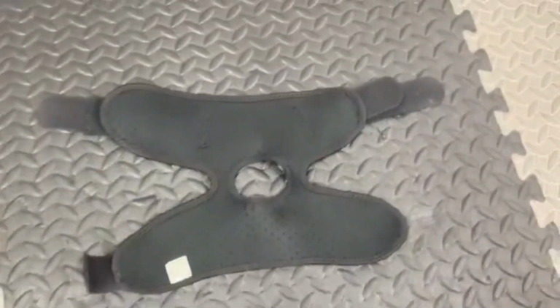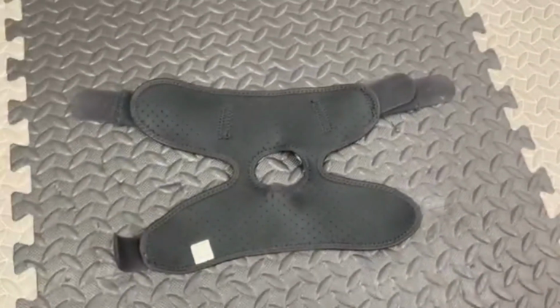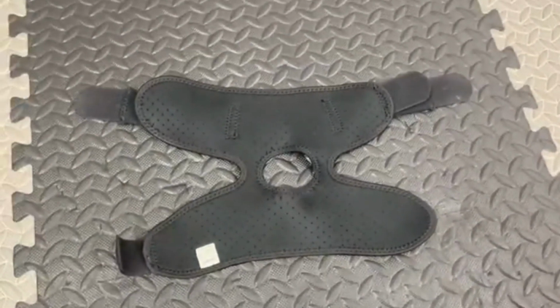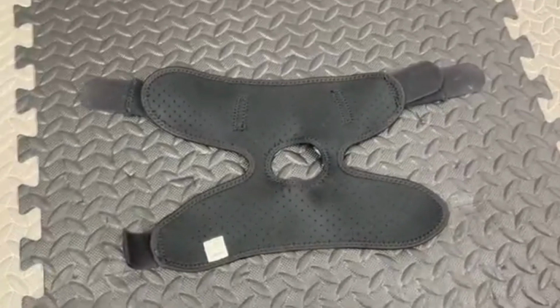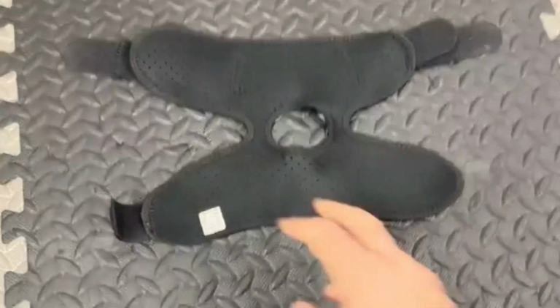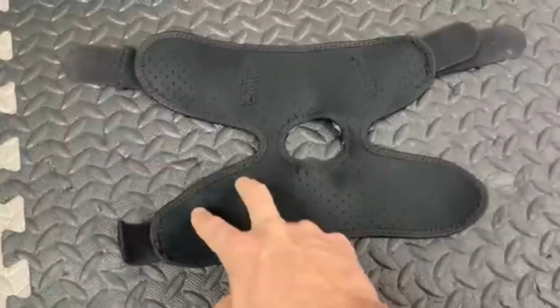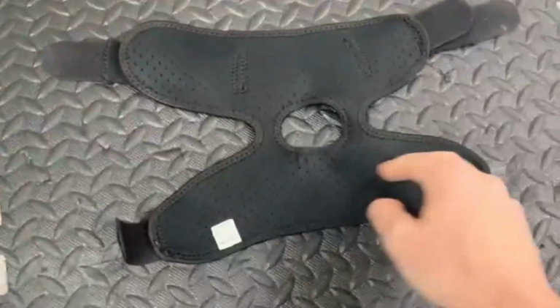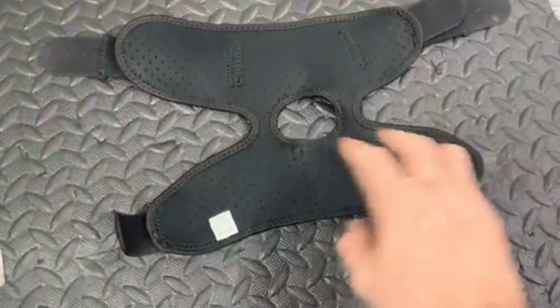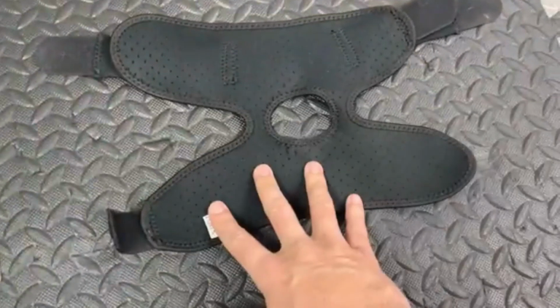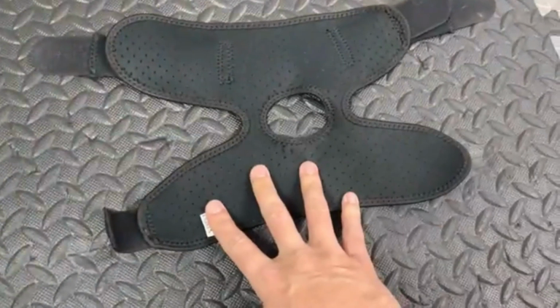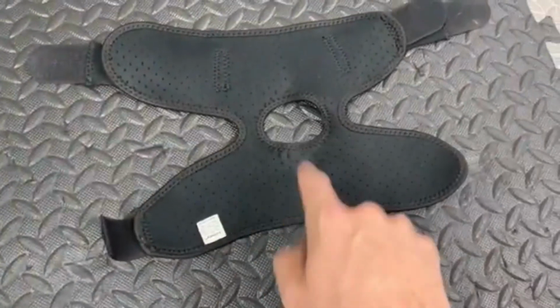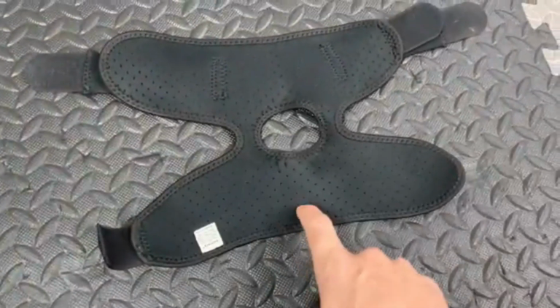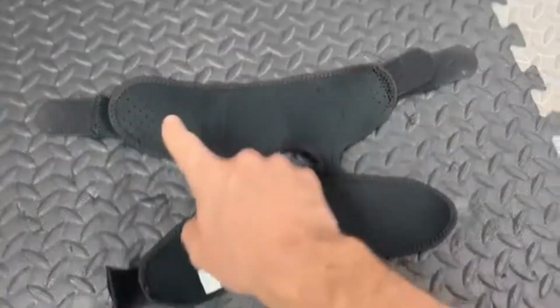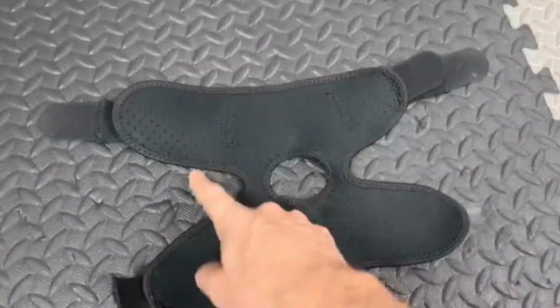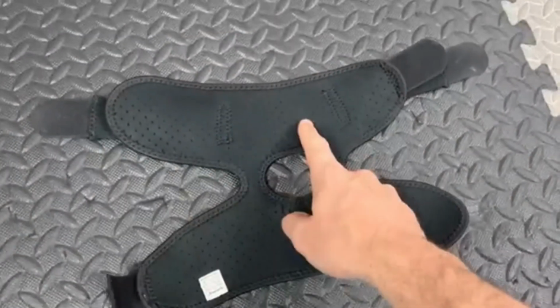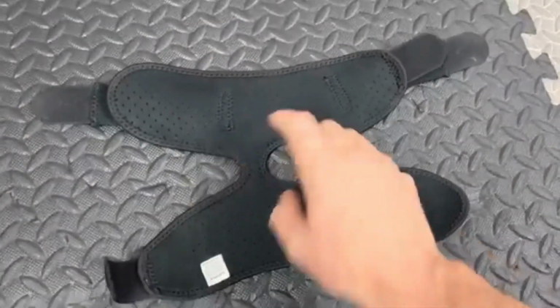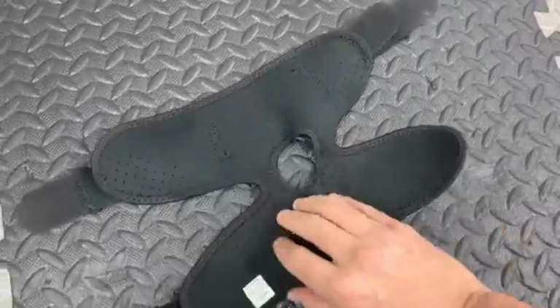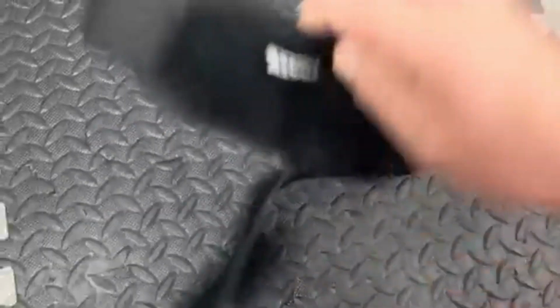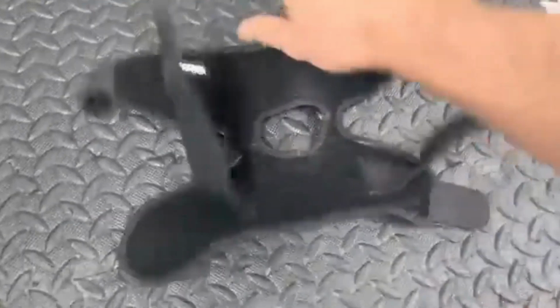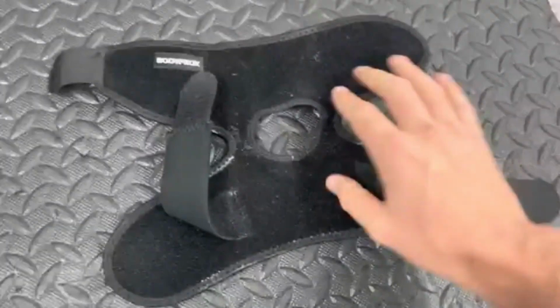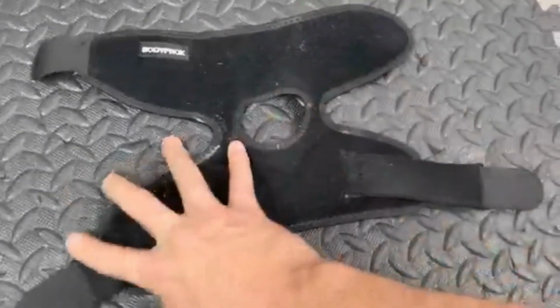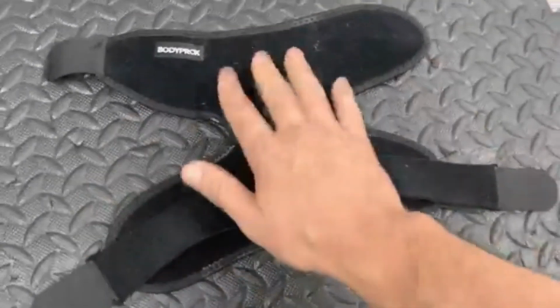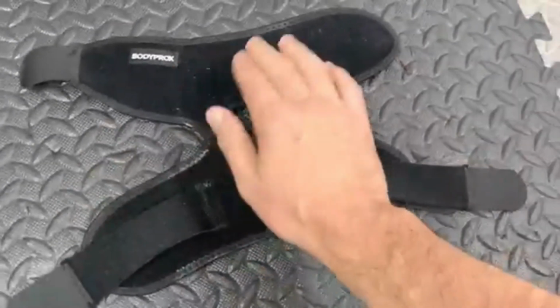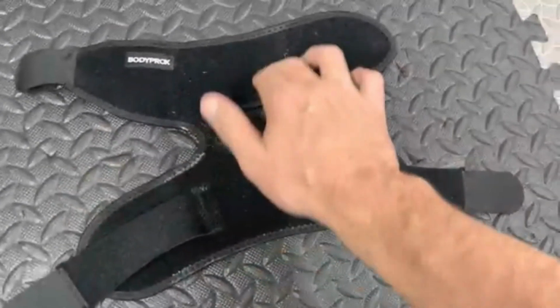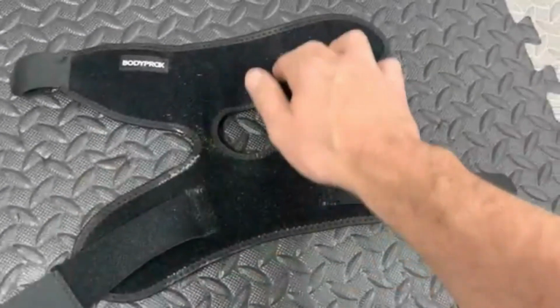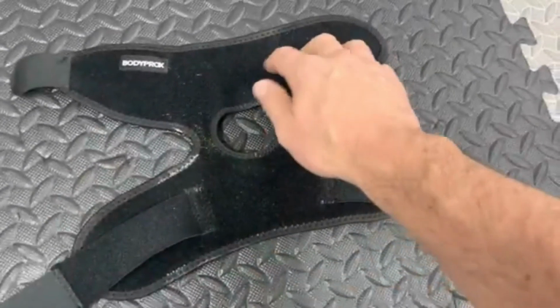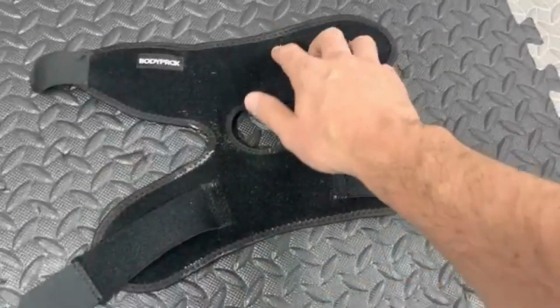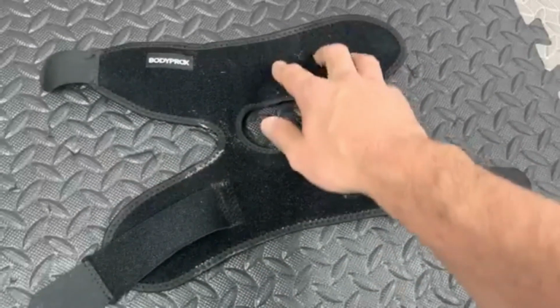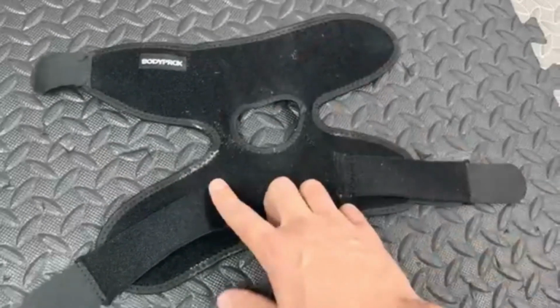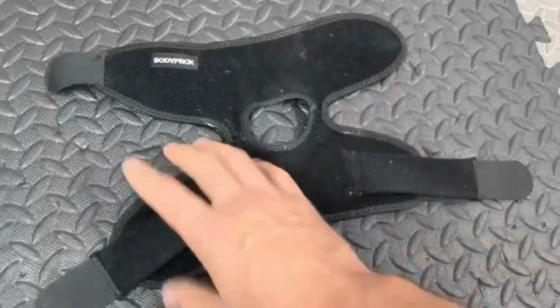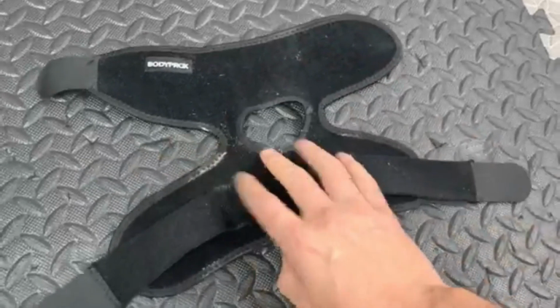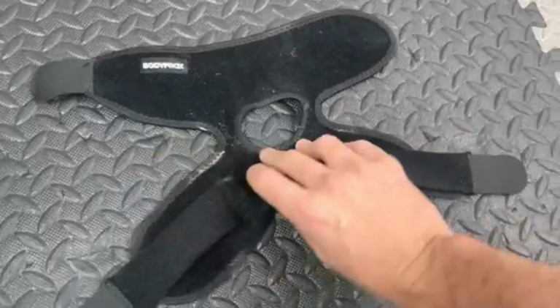Can be worn during both high-impact and low-impact activities. Provides support for both the ankle and Achilles tendon. Helps improve blood flow and circulation in the ankle area.